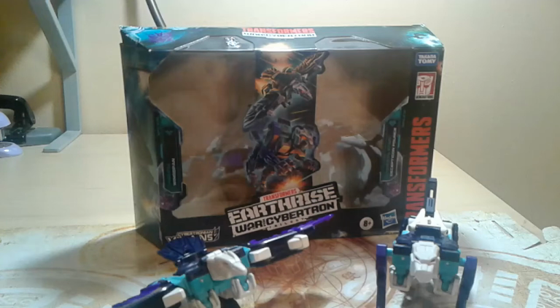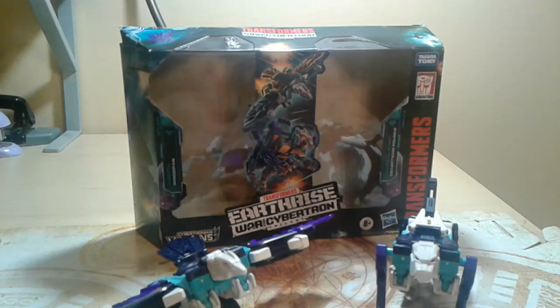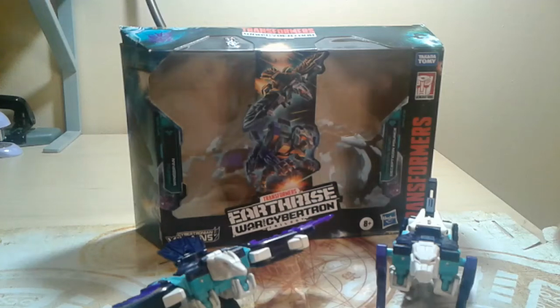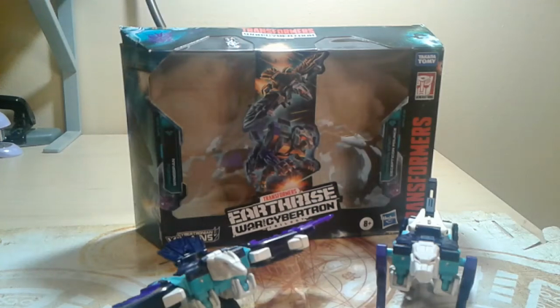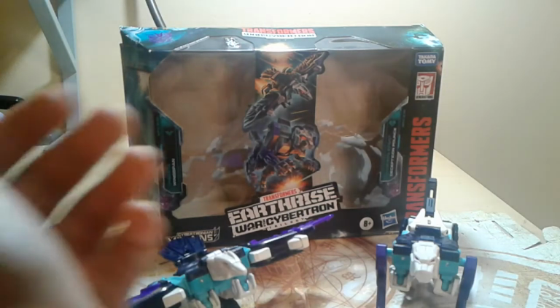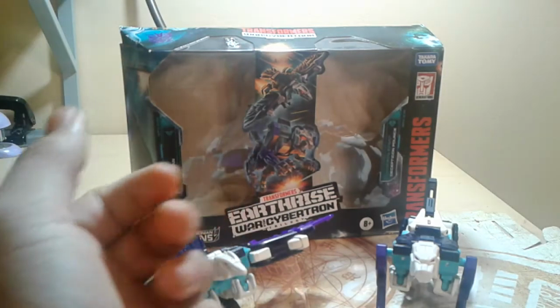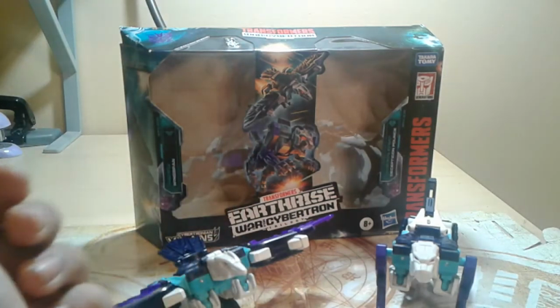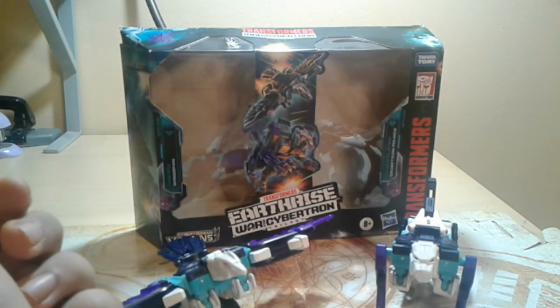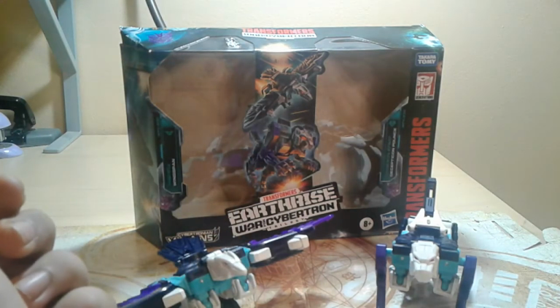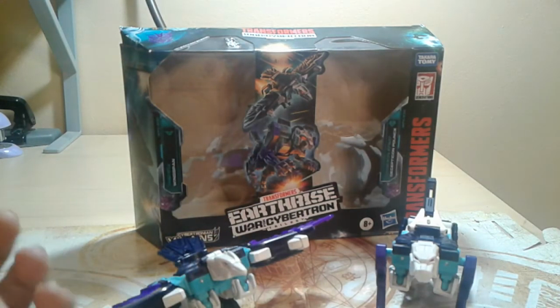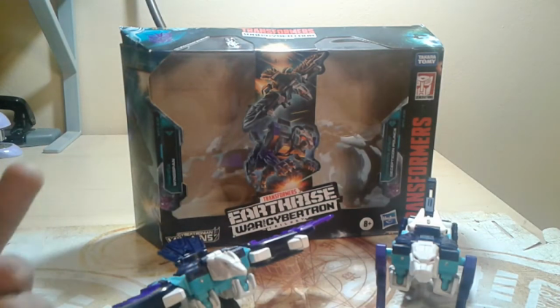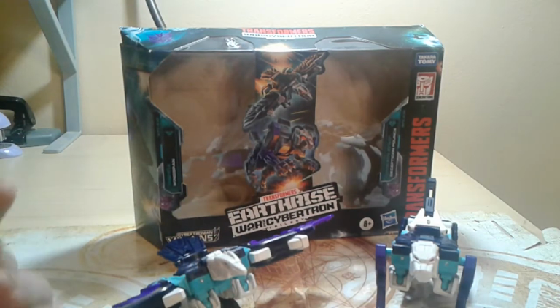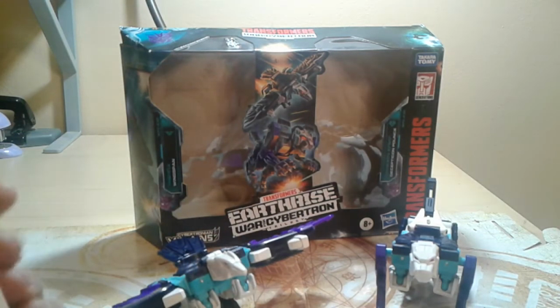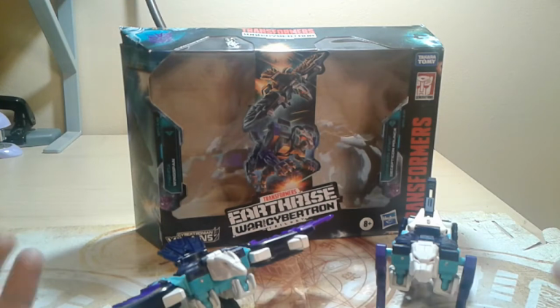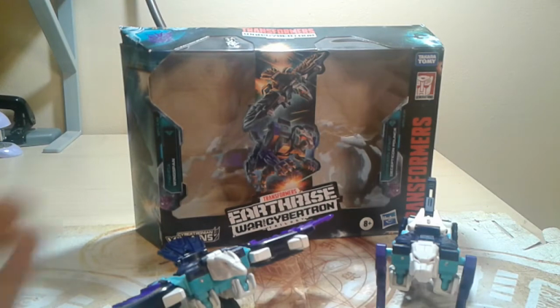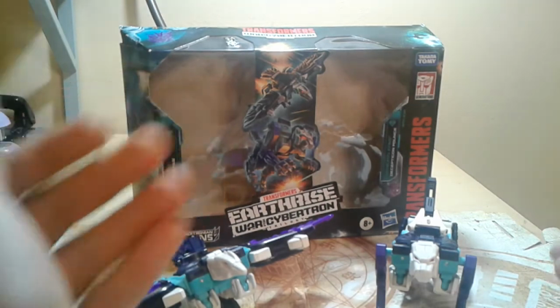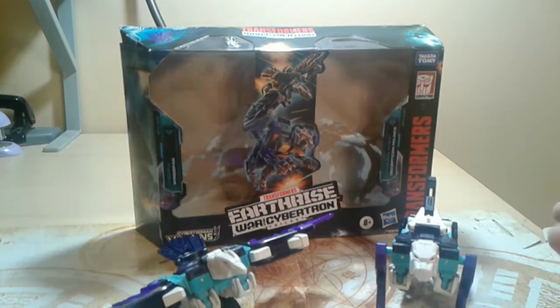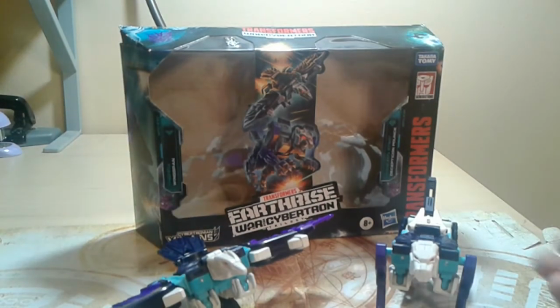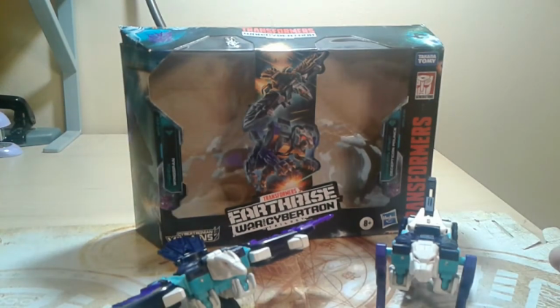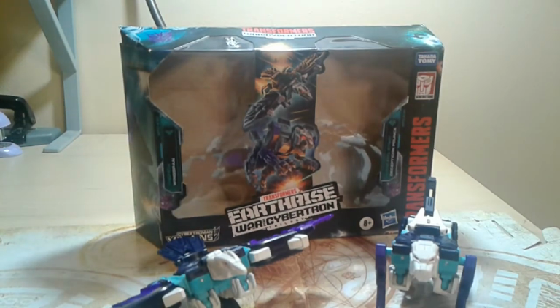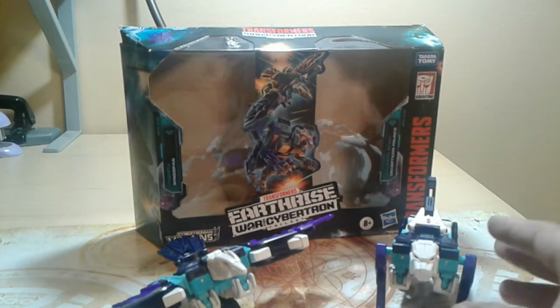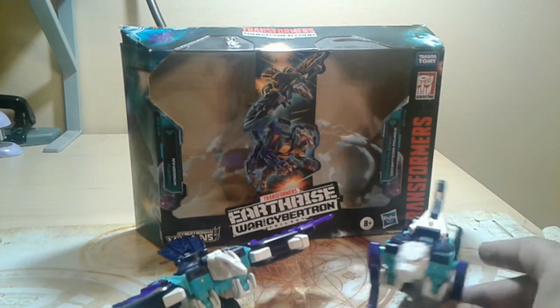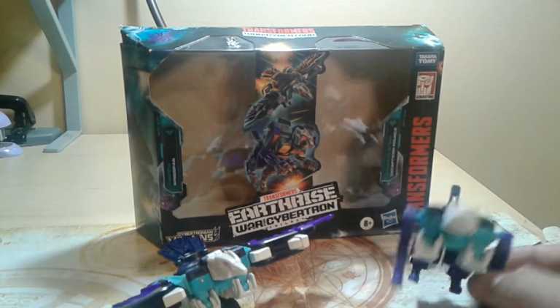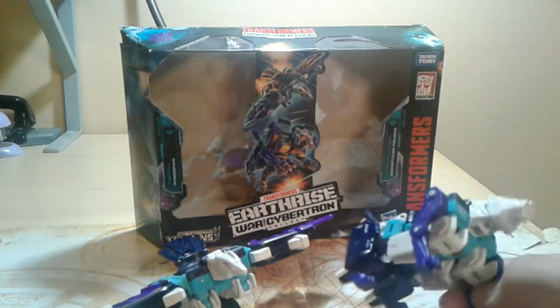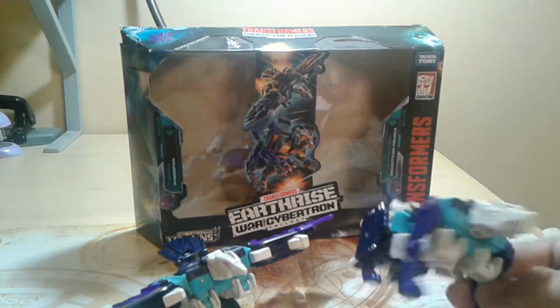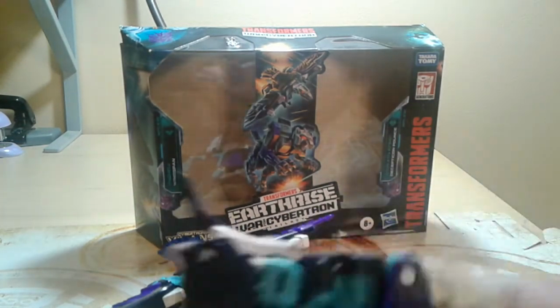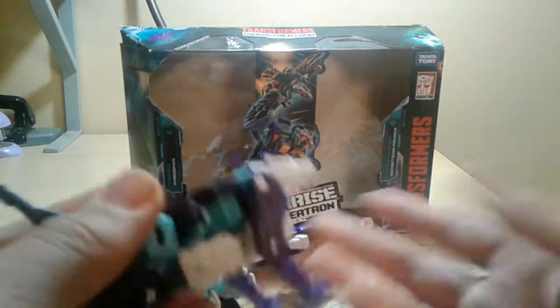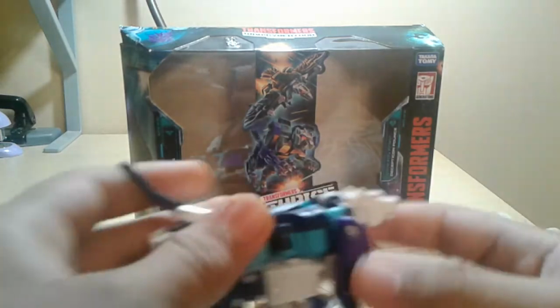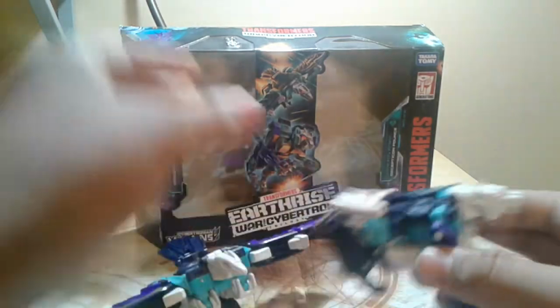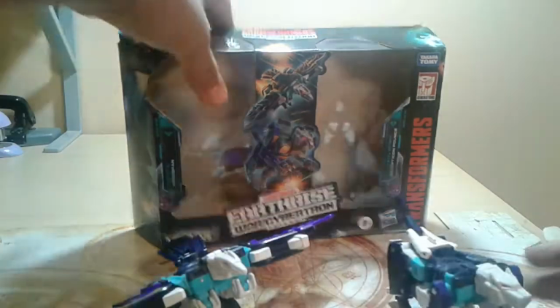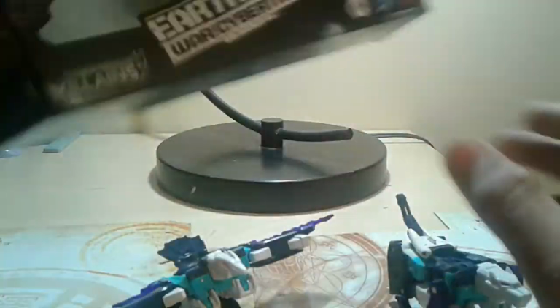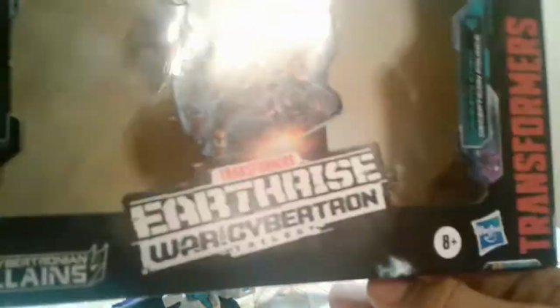Hey YouTube, TheAutobotFox here, and today I'm going to be reviewing the Cybertronian Villains 2-Pack Wingspan and Pound. I should probably get the packaging first.